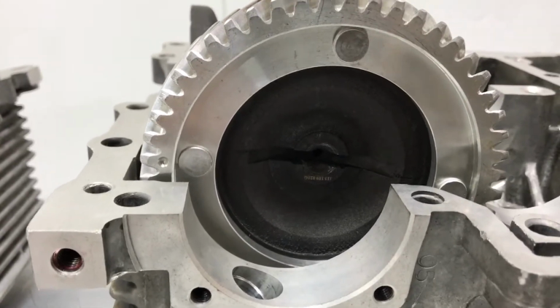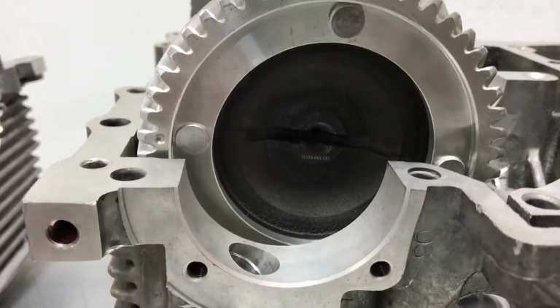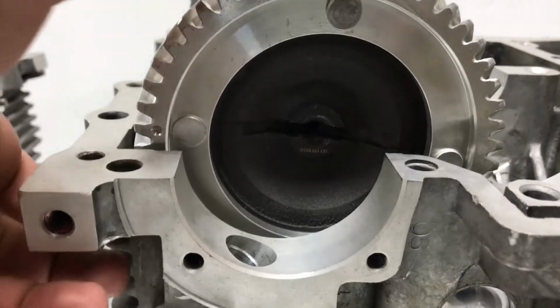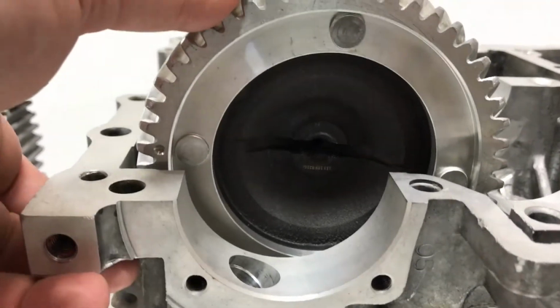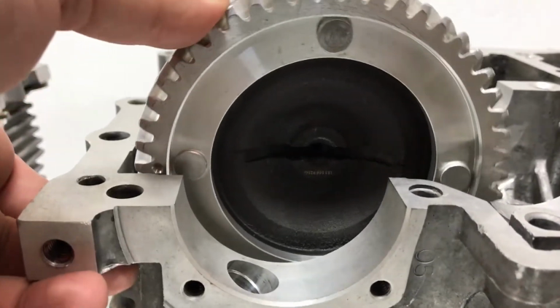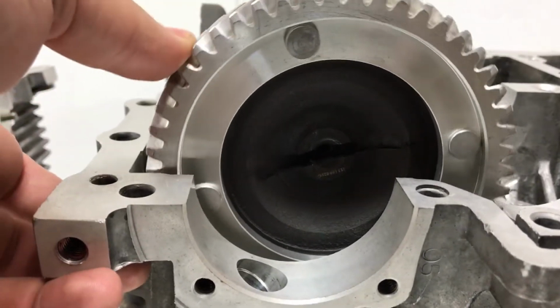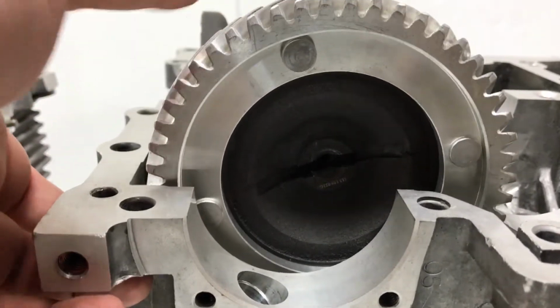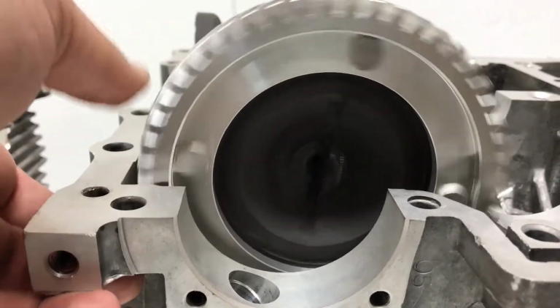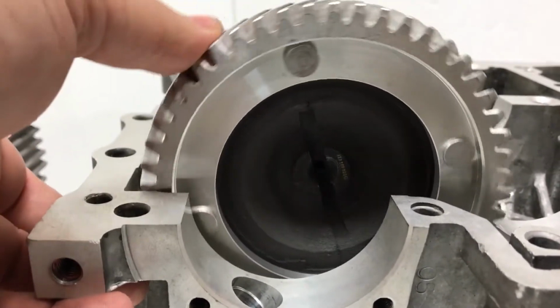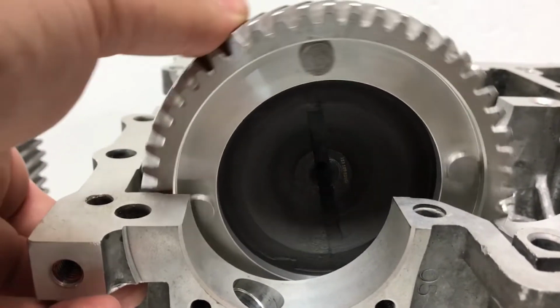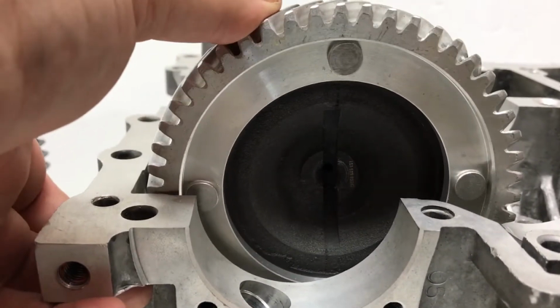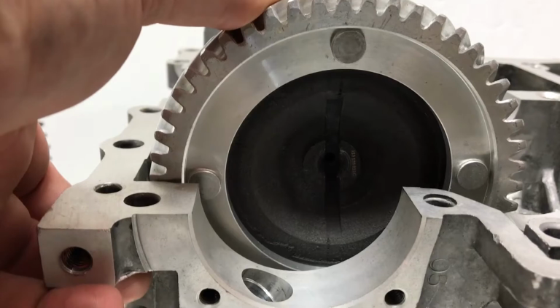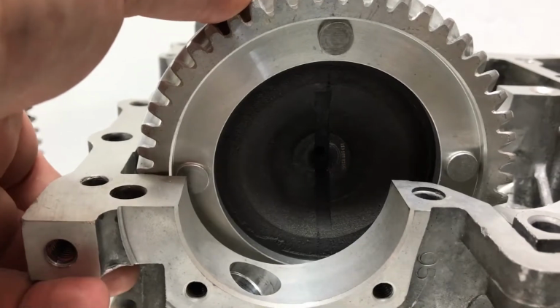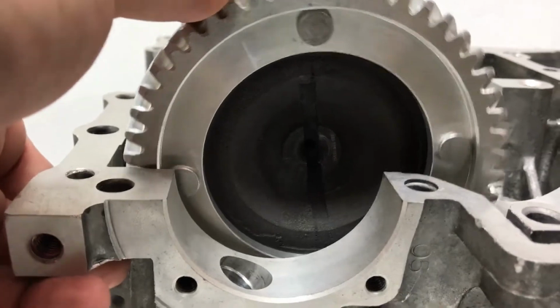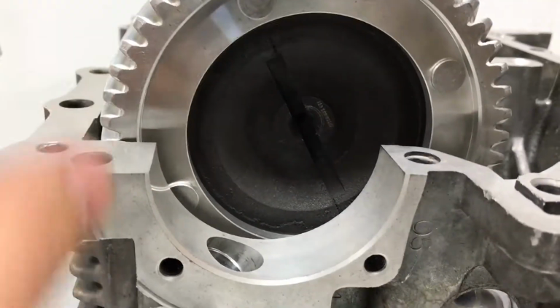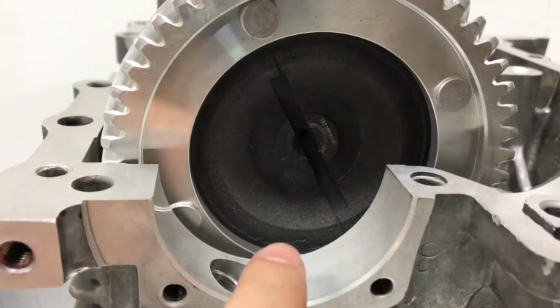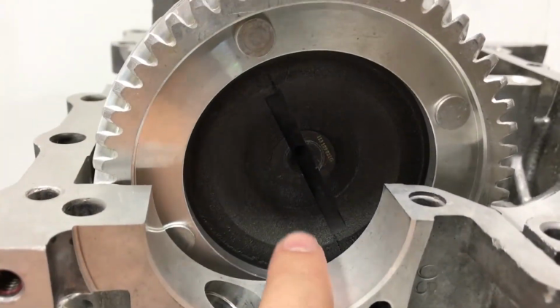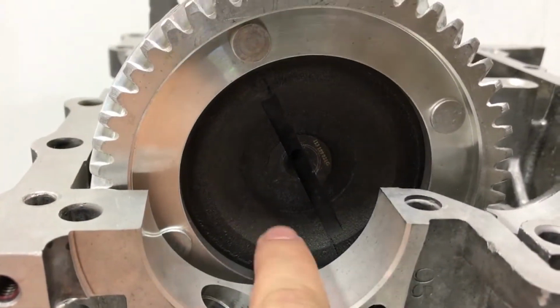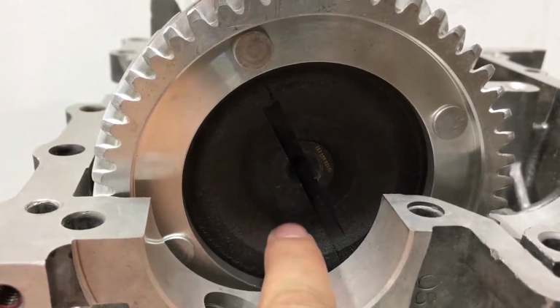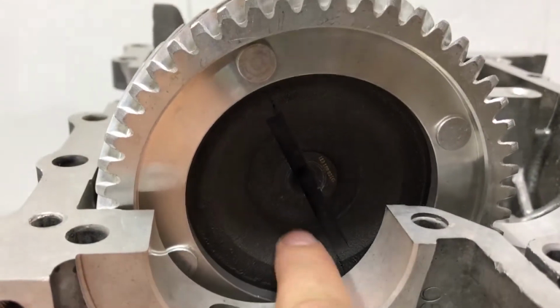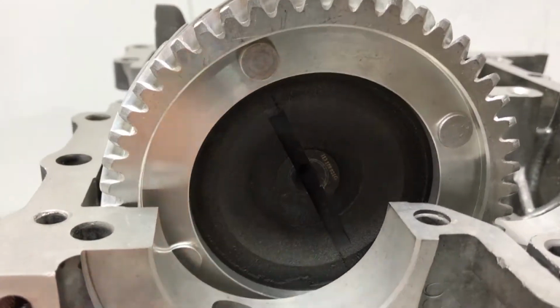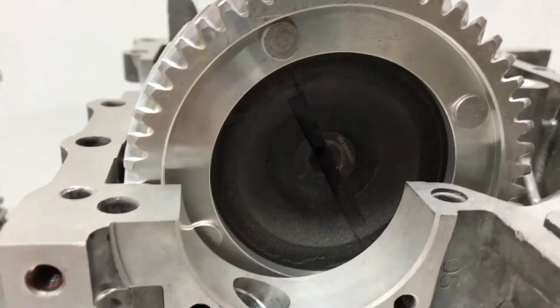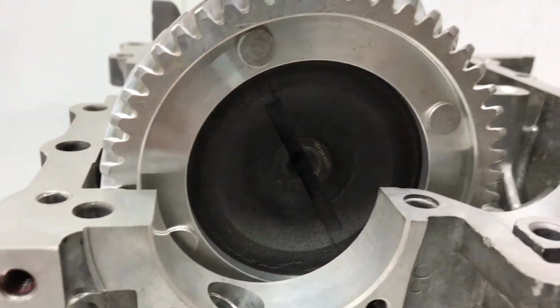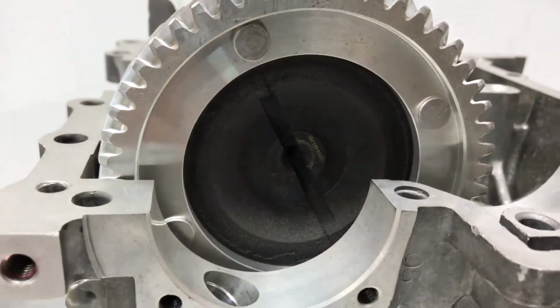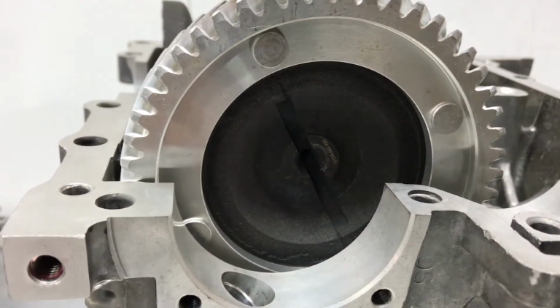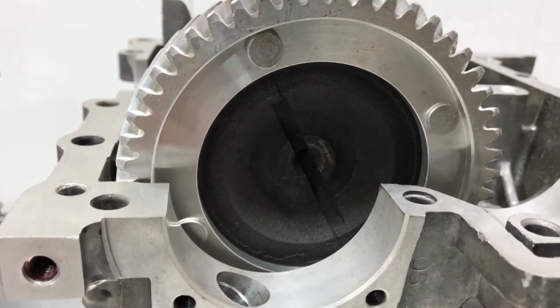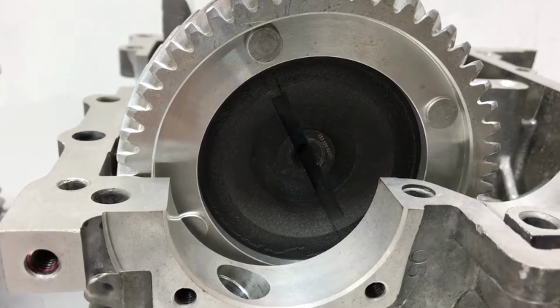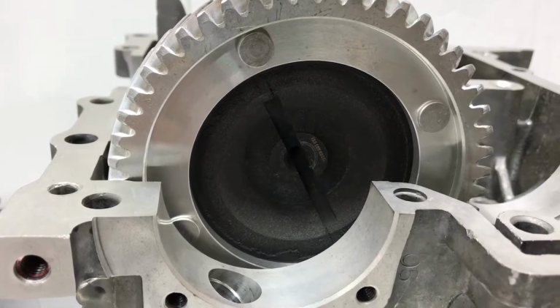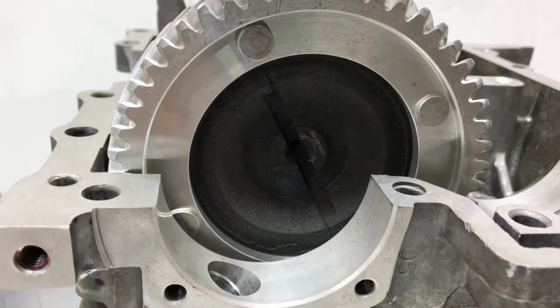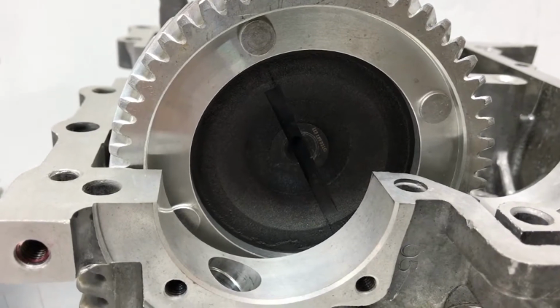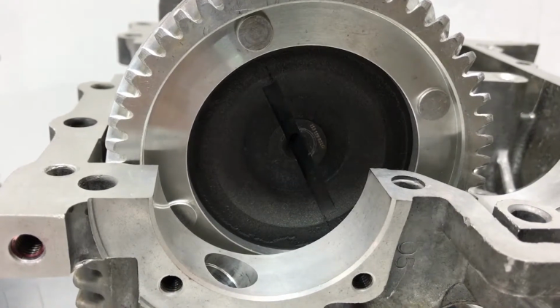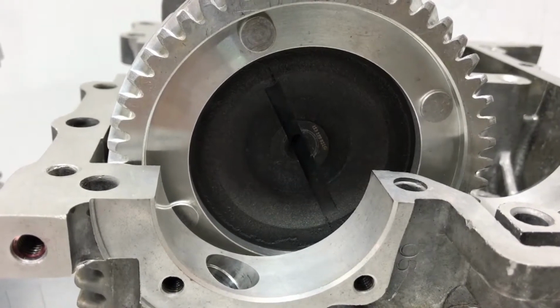If you see four cam rivets and the dish on the cam end, then you need a late style oil pump.